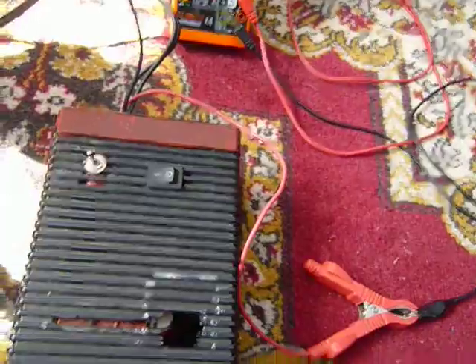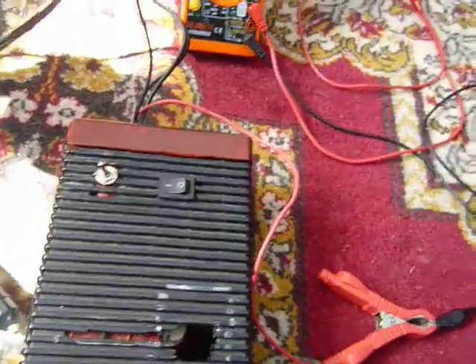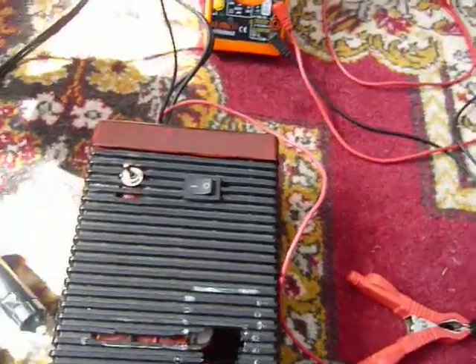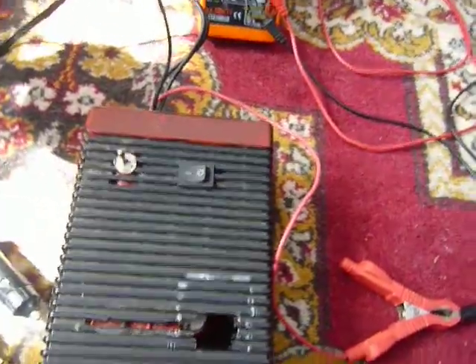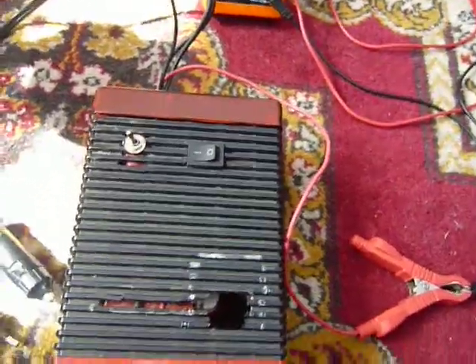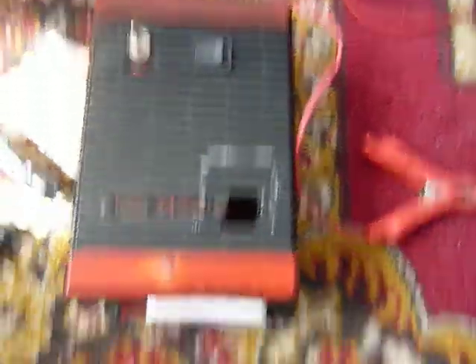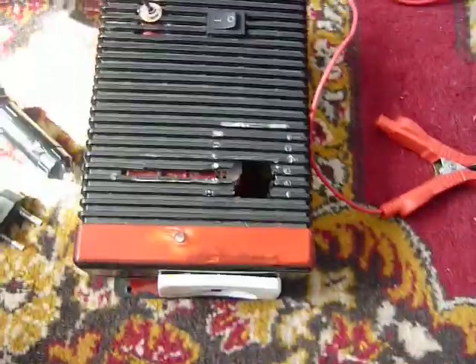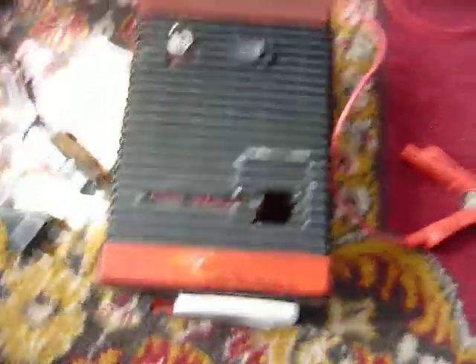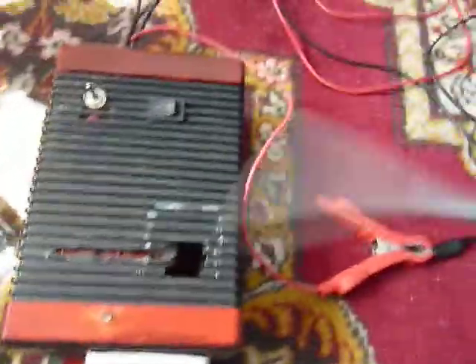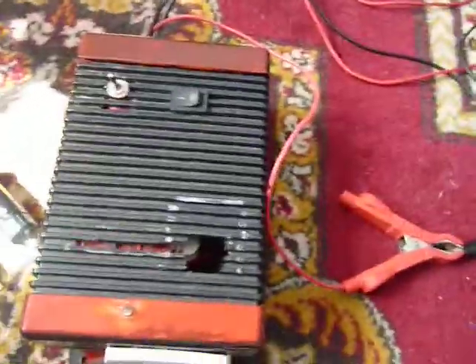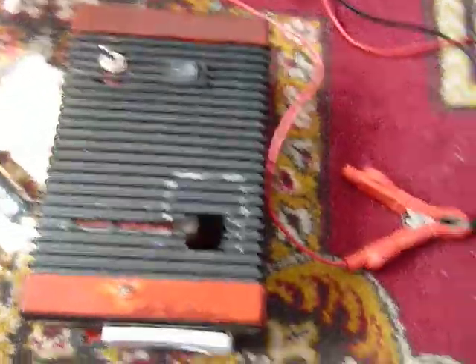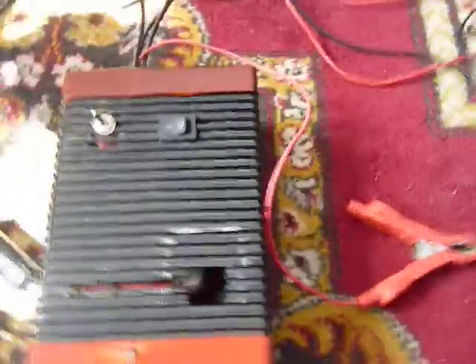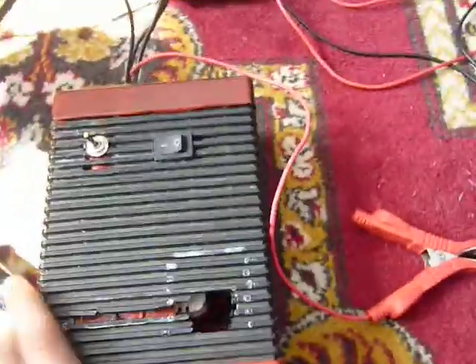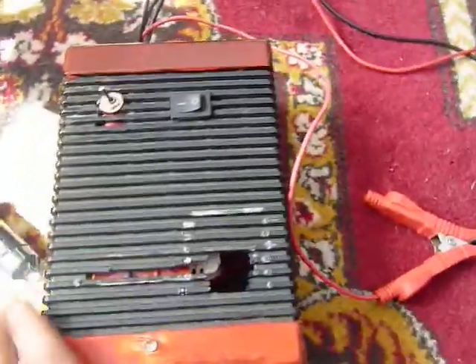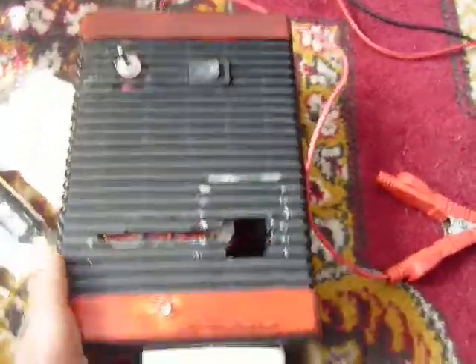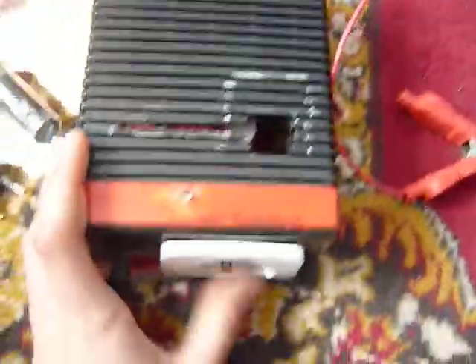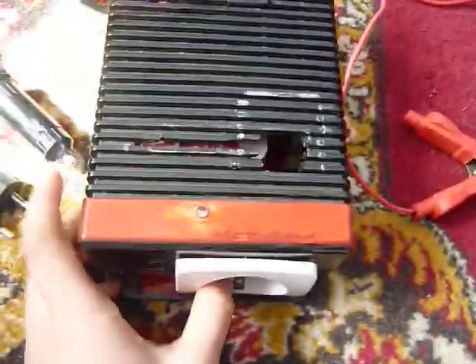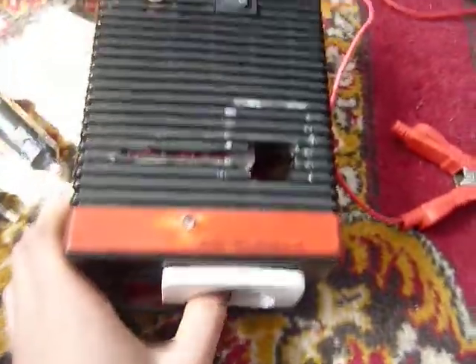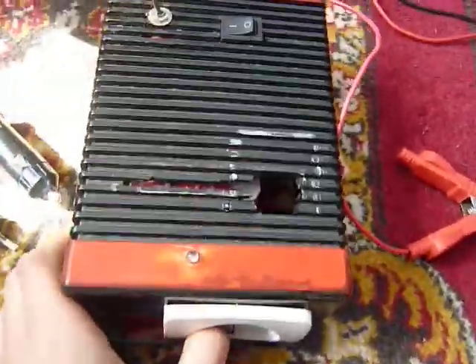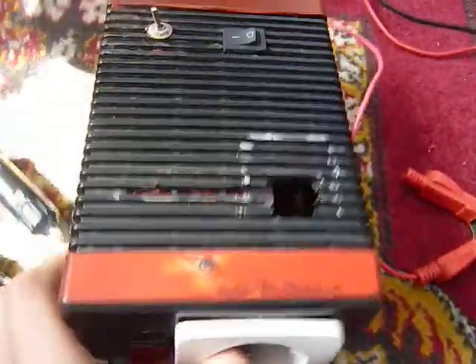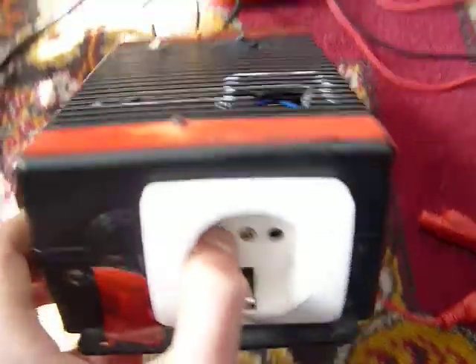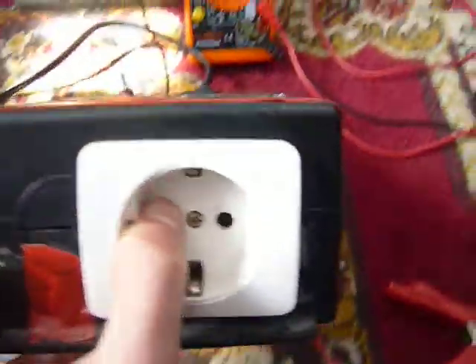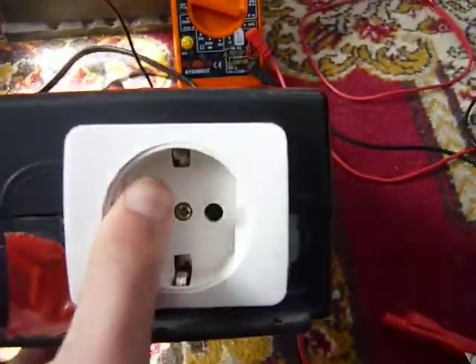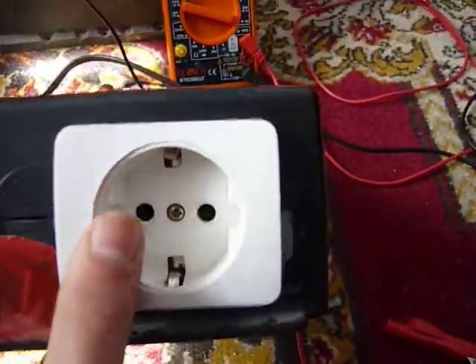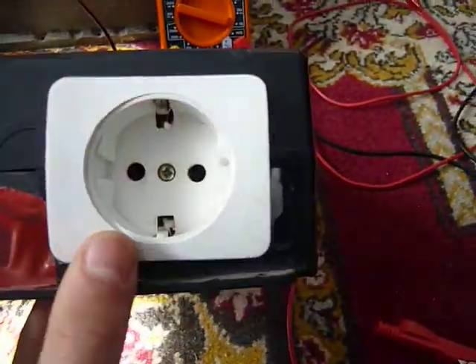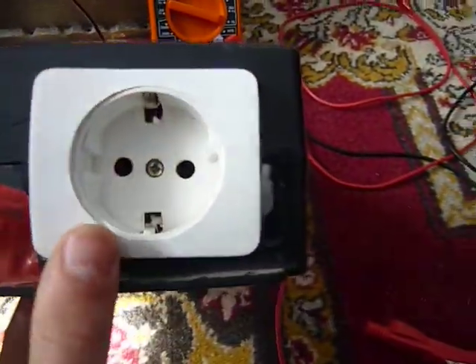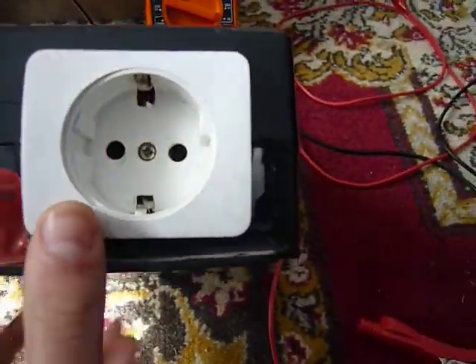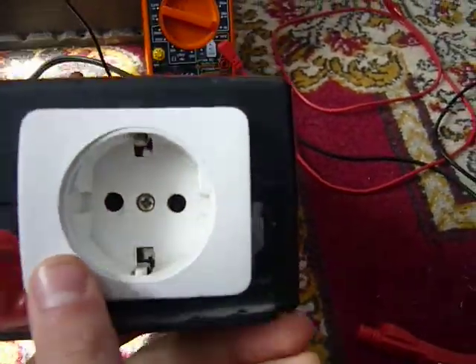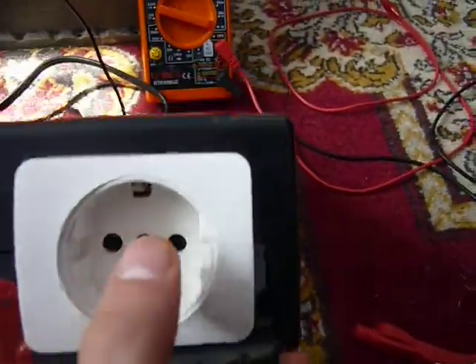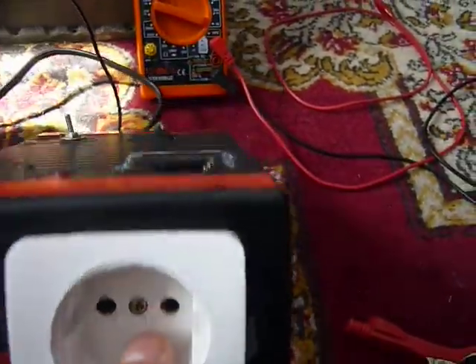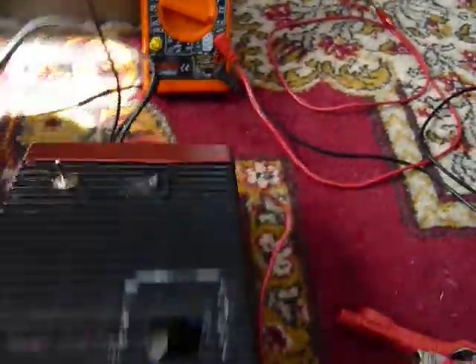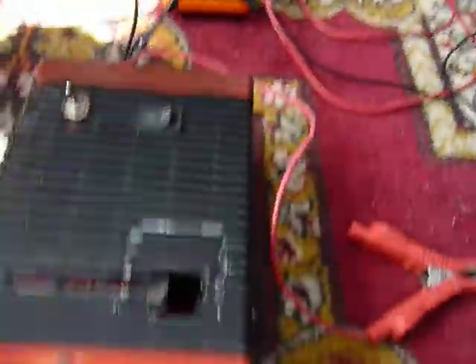Good morning everyone. This is a handmade inverter. I made it myself using a plug.